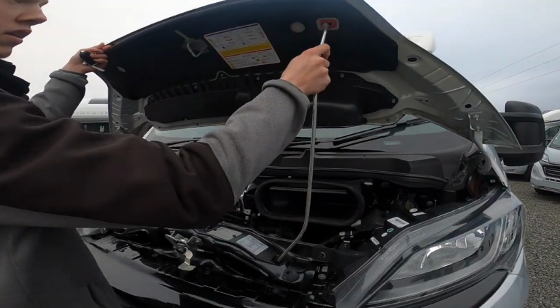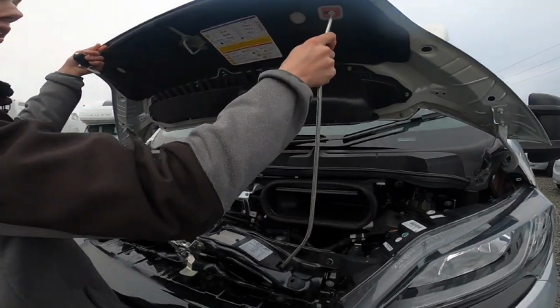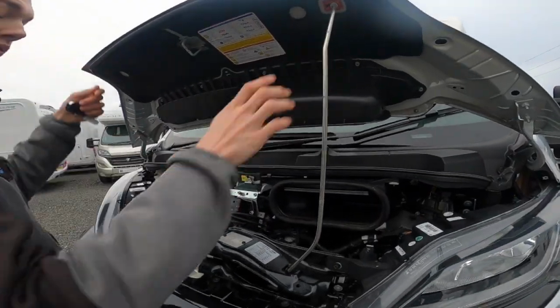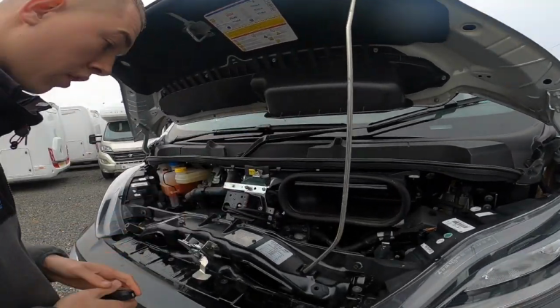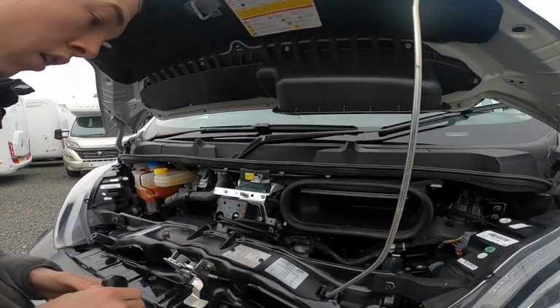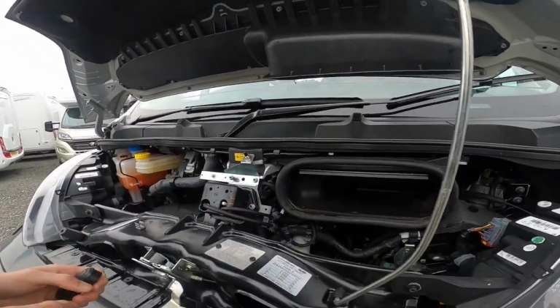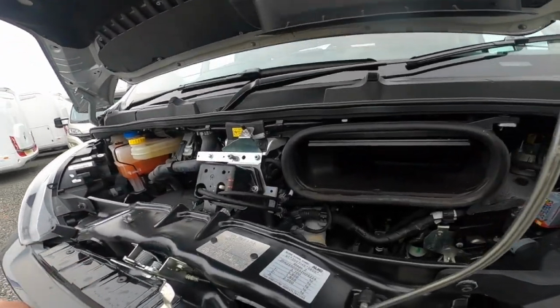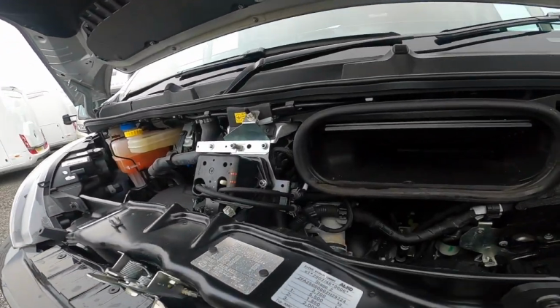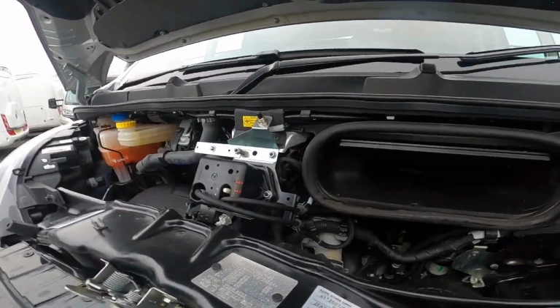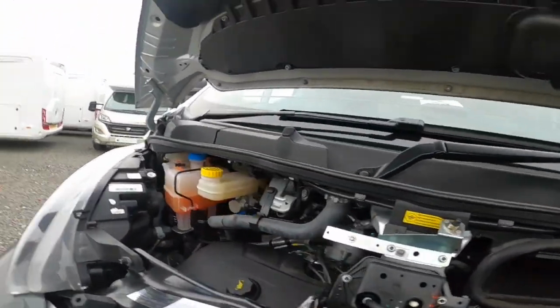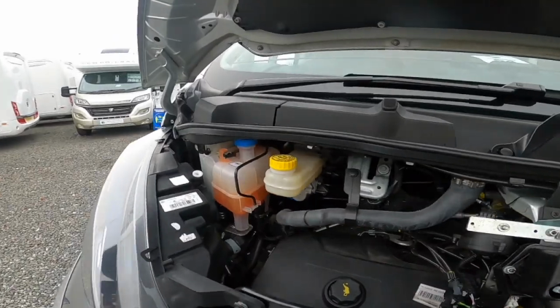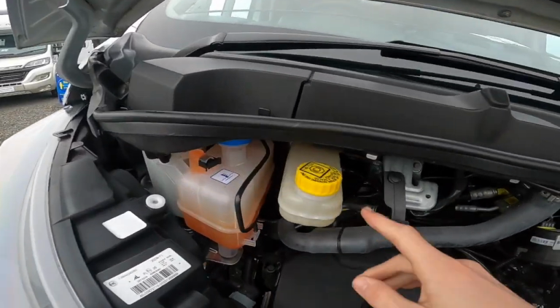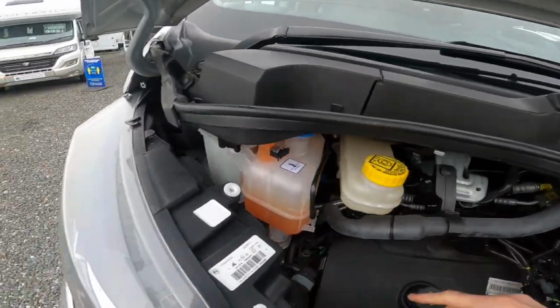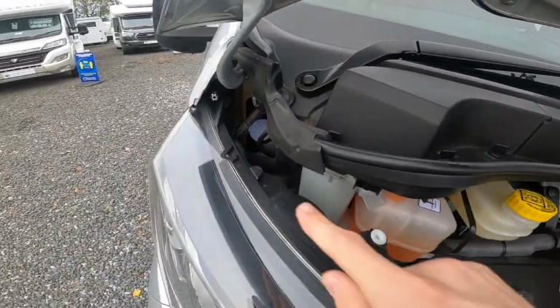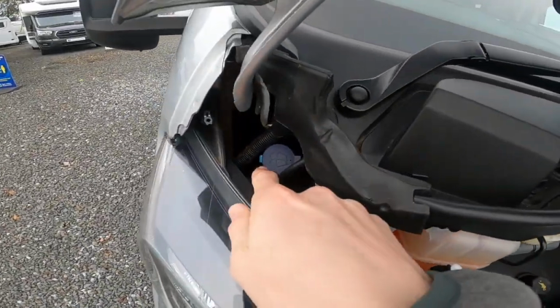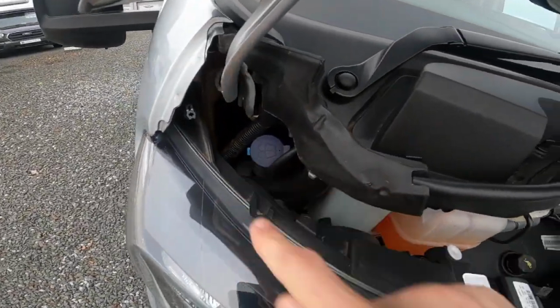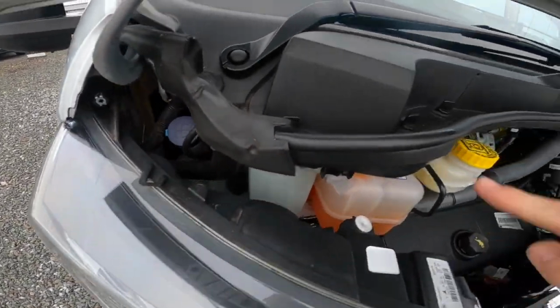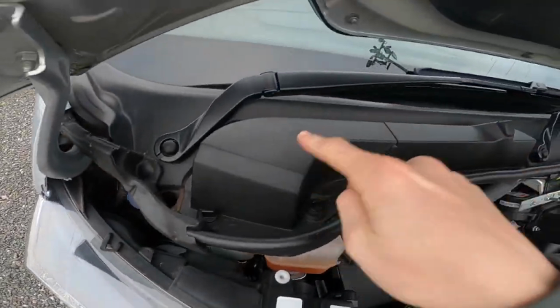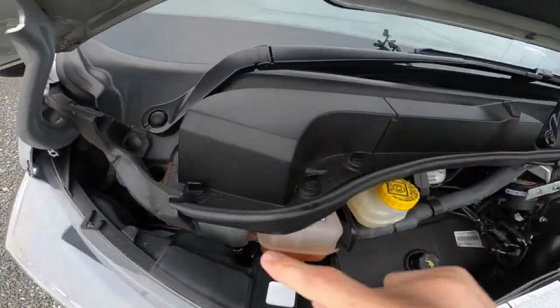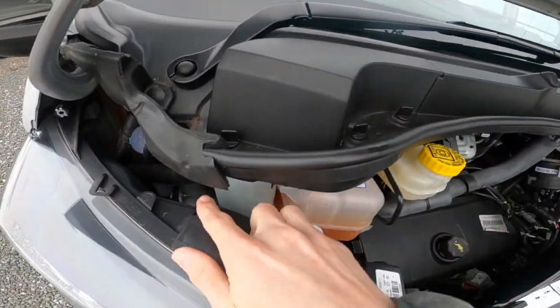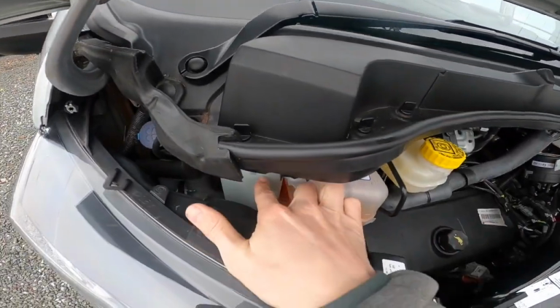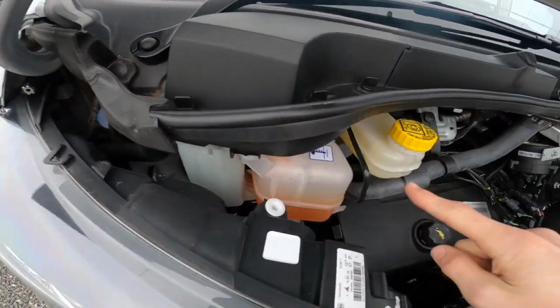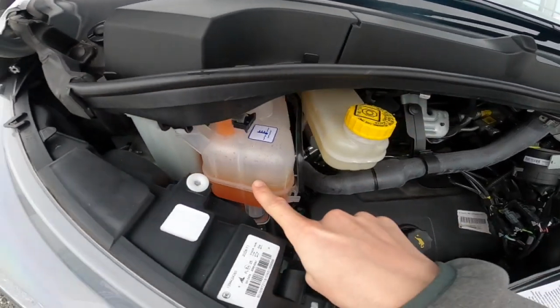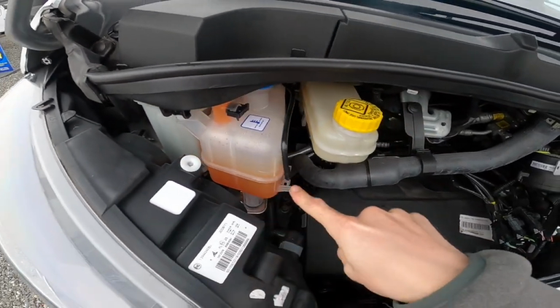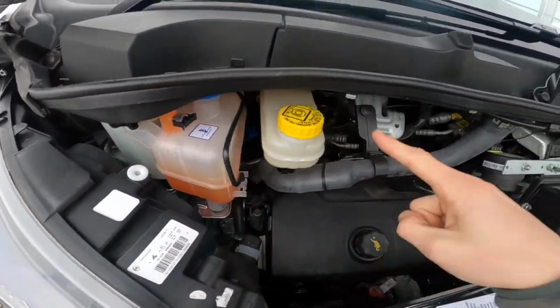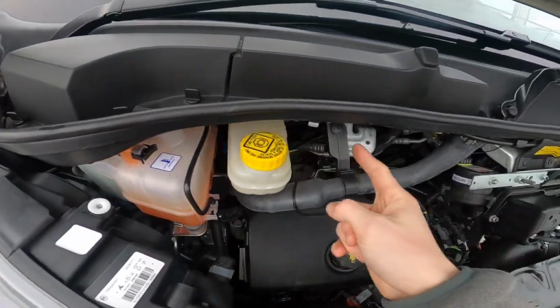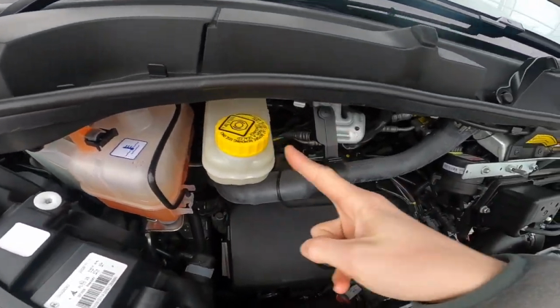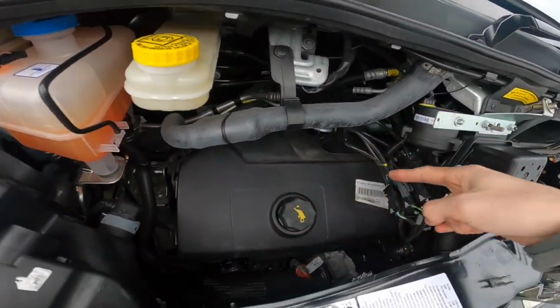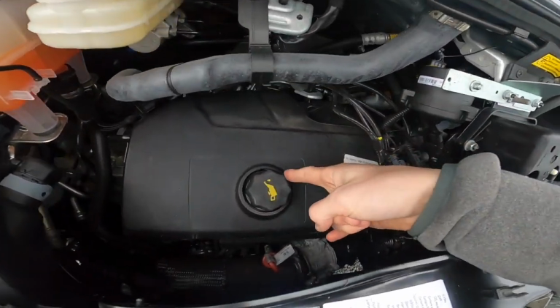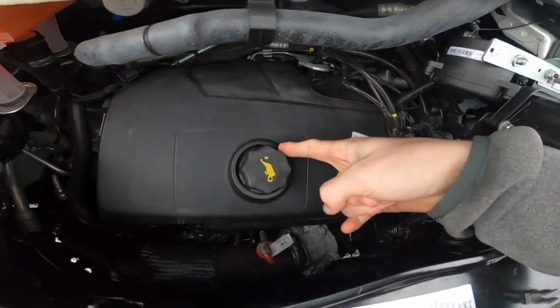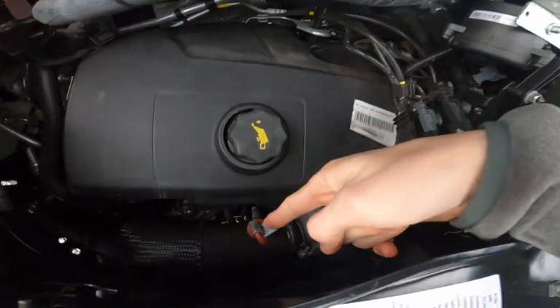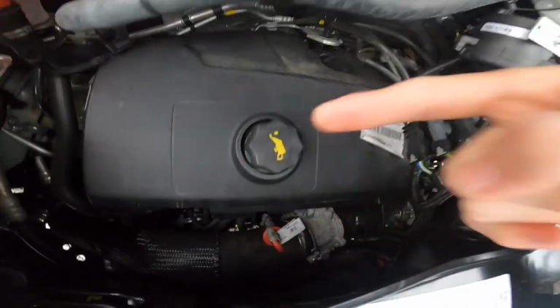Under the bonnet you've got your various fluids: screenwash in the corner, and lifting this cover gives you your power steering fluid and radiator coolant. You've also got your brake fluid, oil filler, and dipstick.